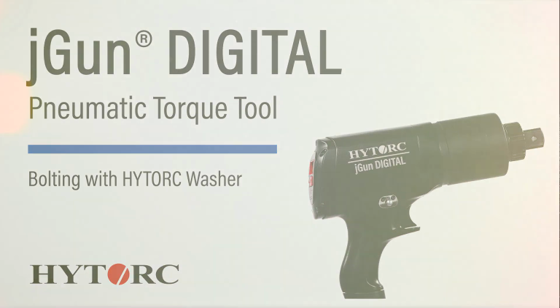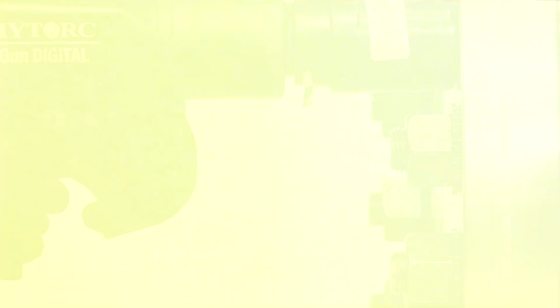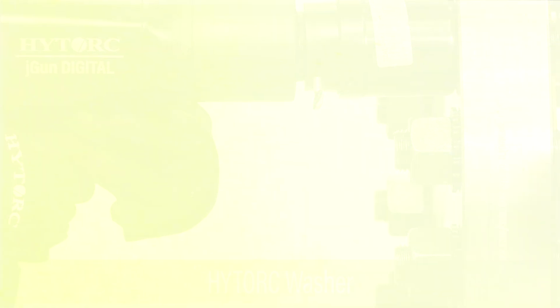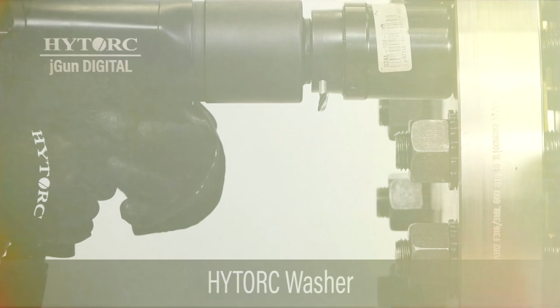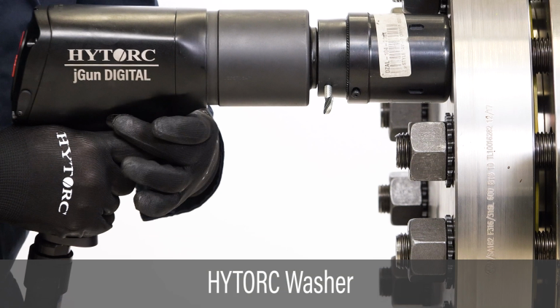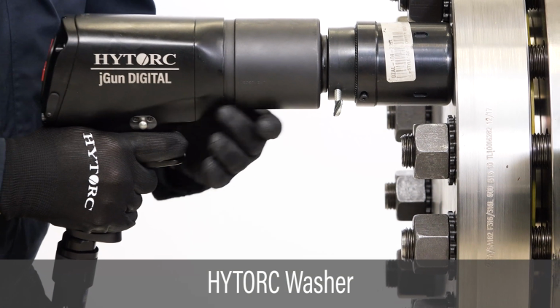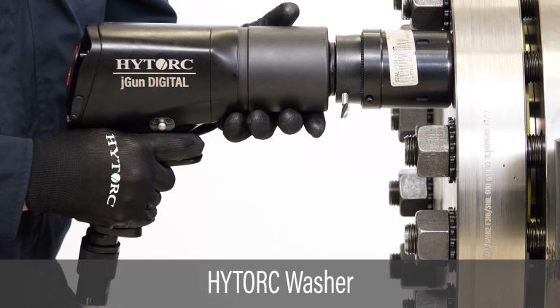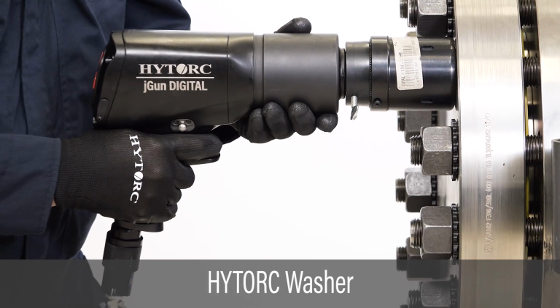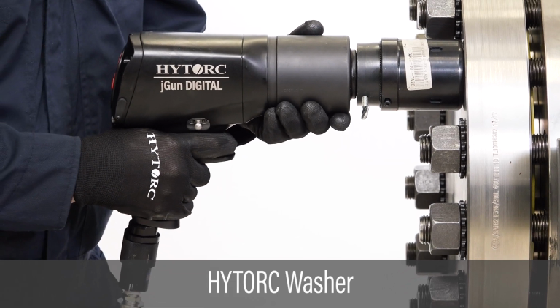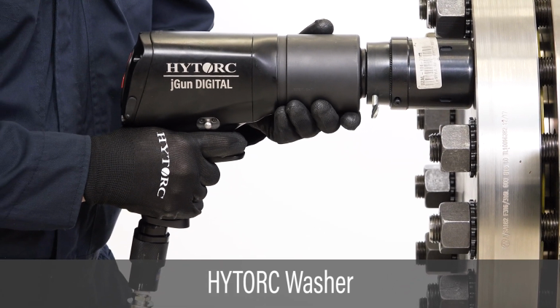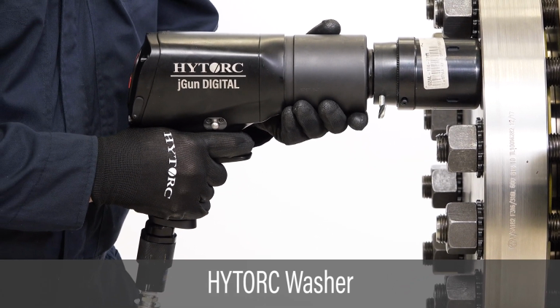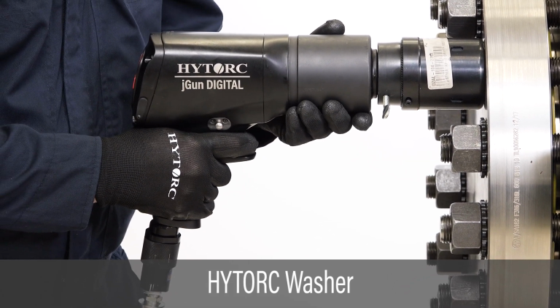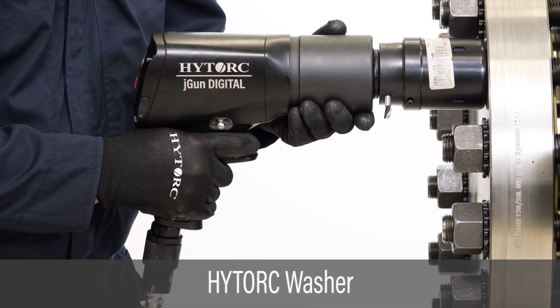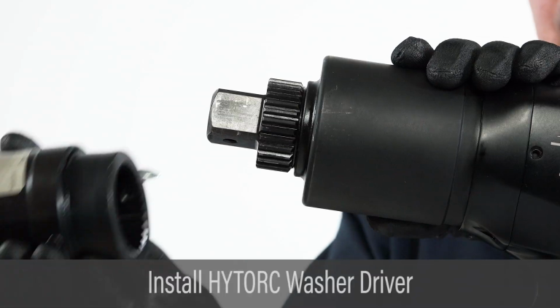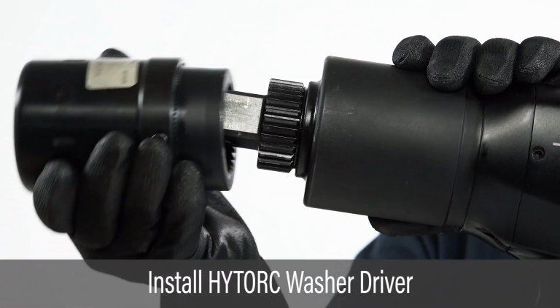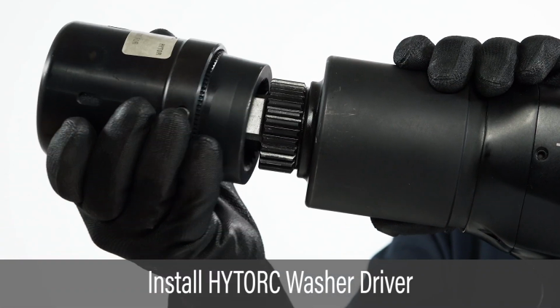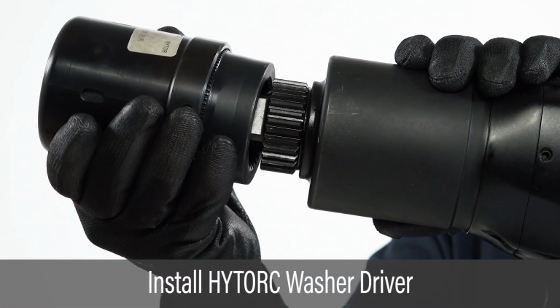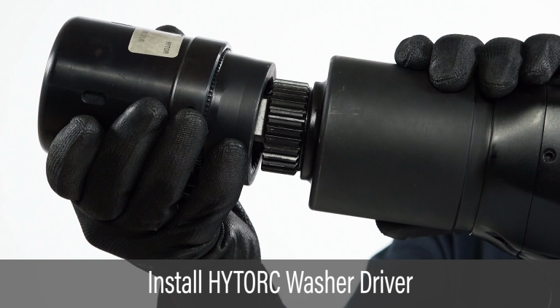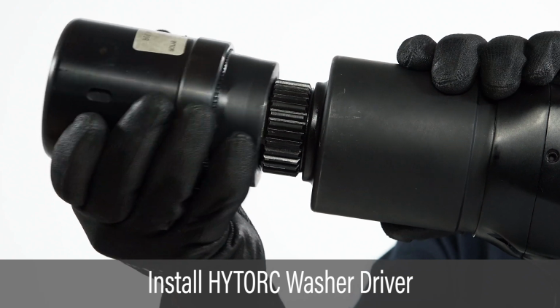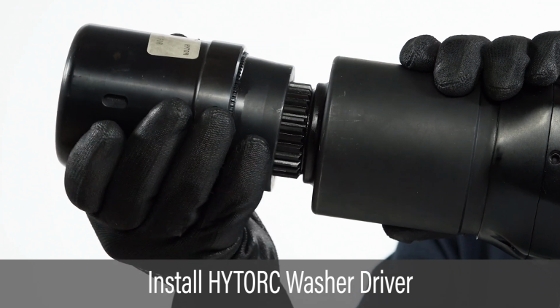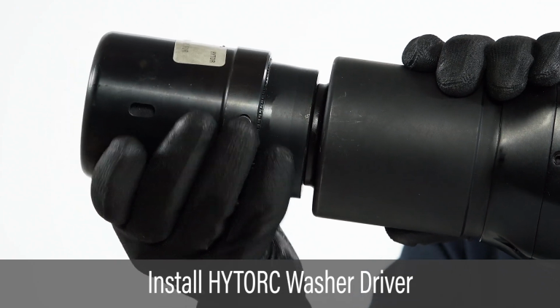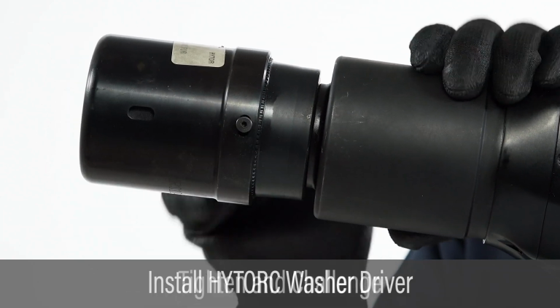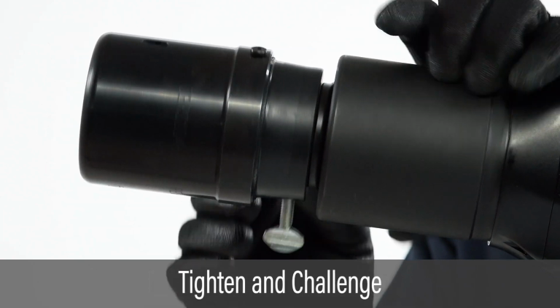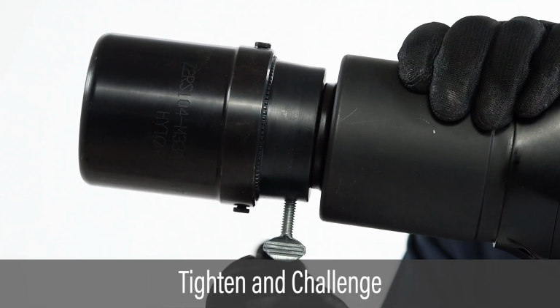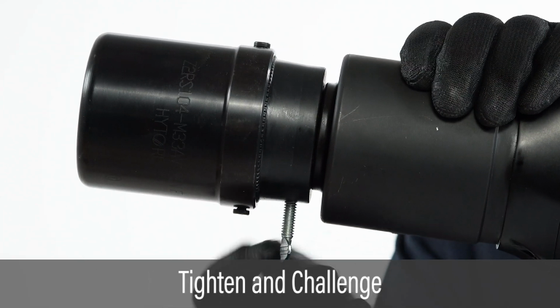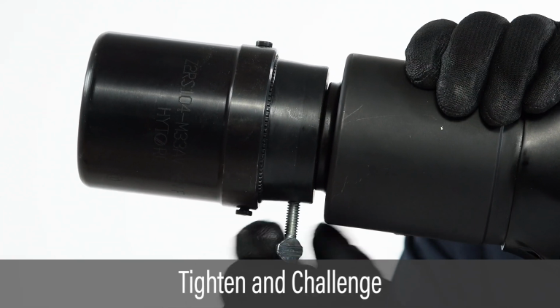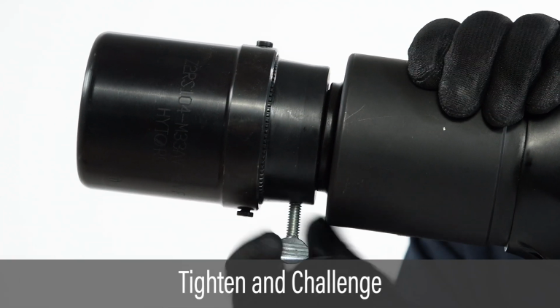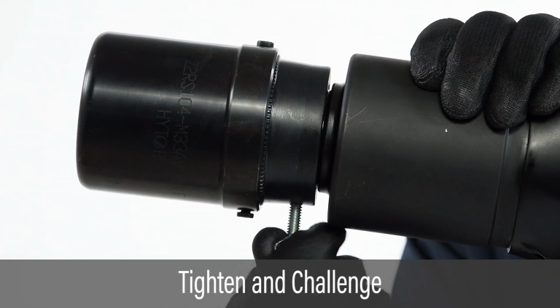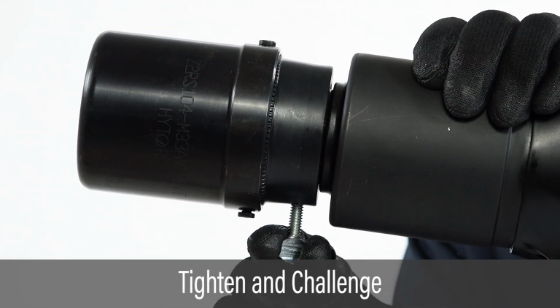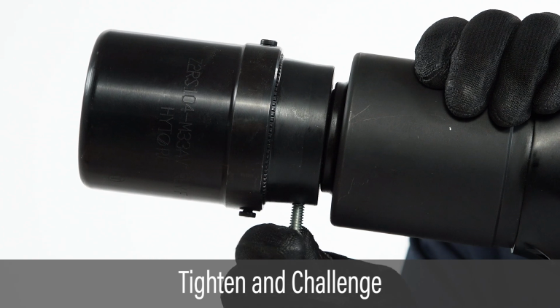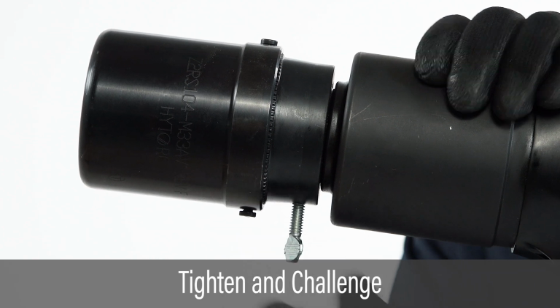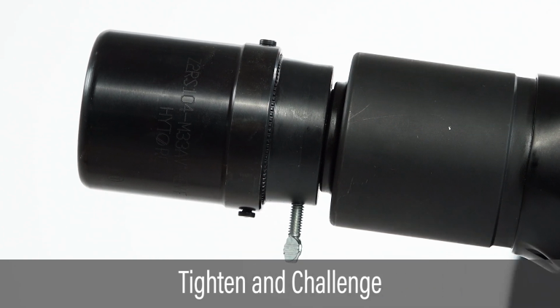This video covers the use of the J-Gun Digital Tool in high-torque washer applications. Slide the washer driver onto the tool while aligning the set screw with the flat on the drive. Tighten the set screw and ensure the driver is firmly attached.